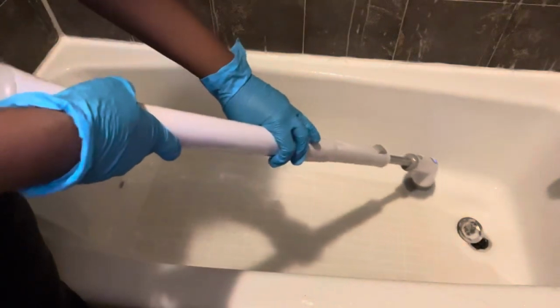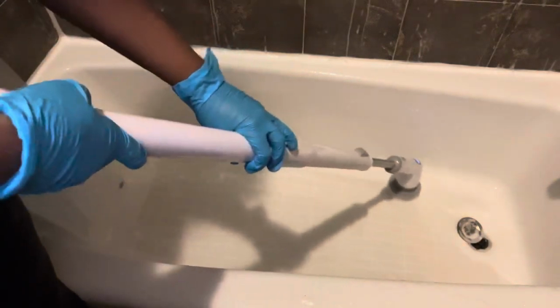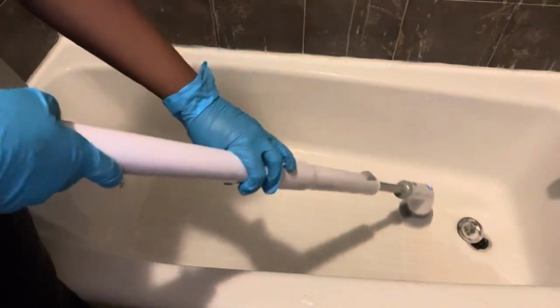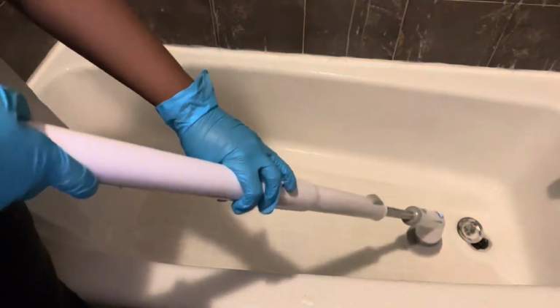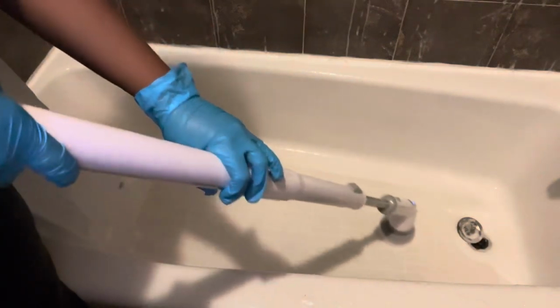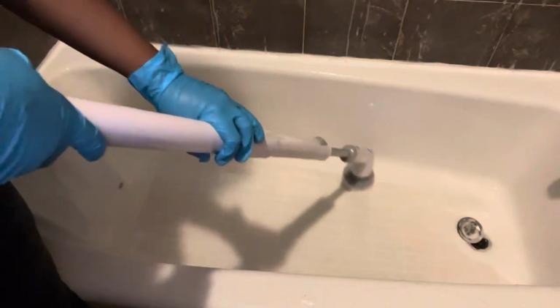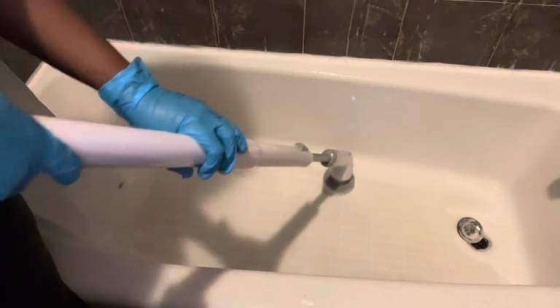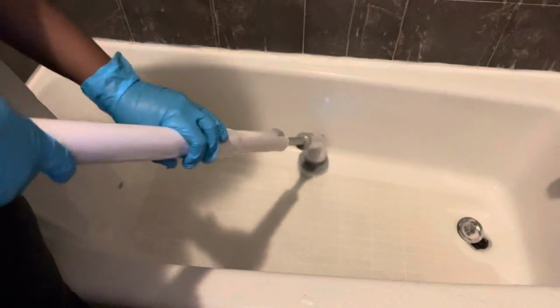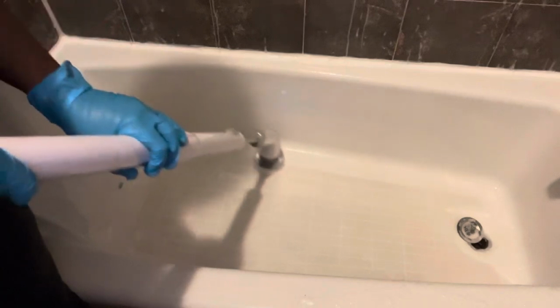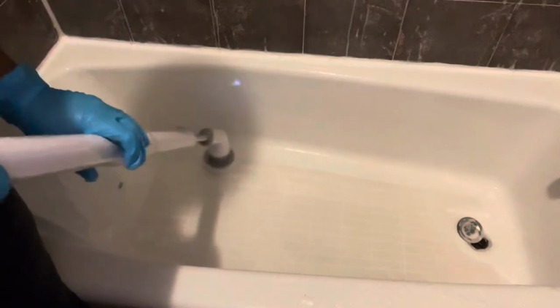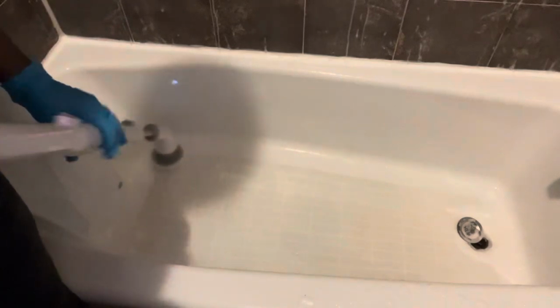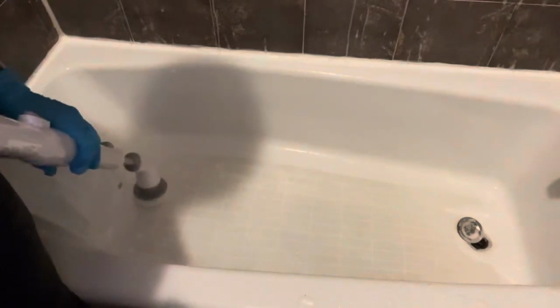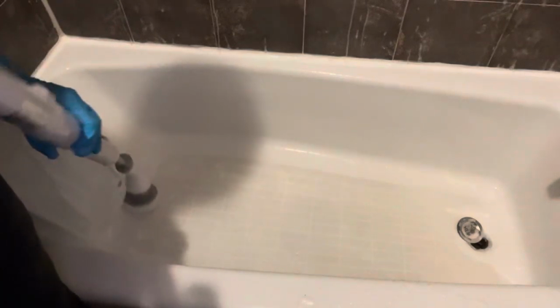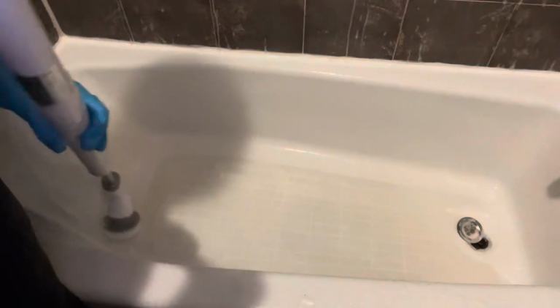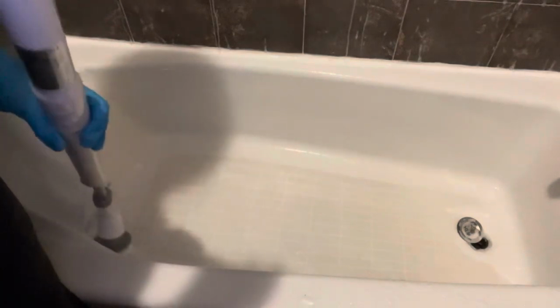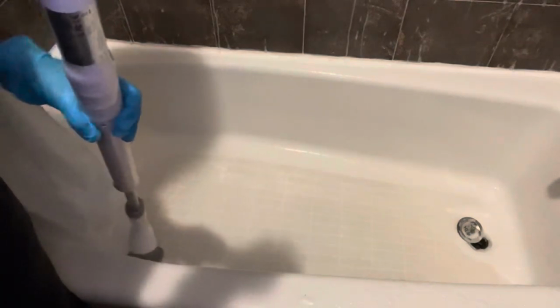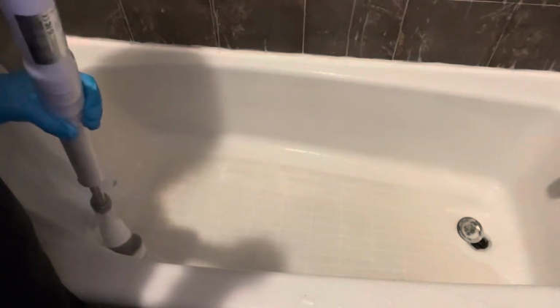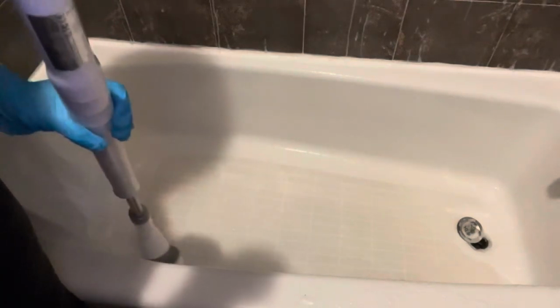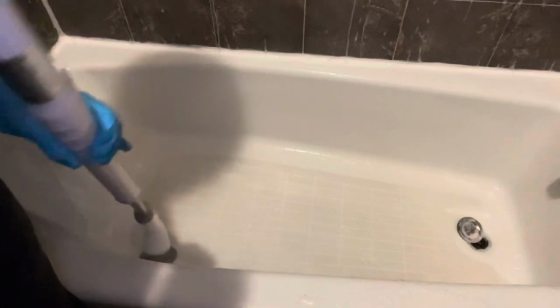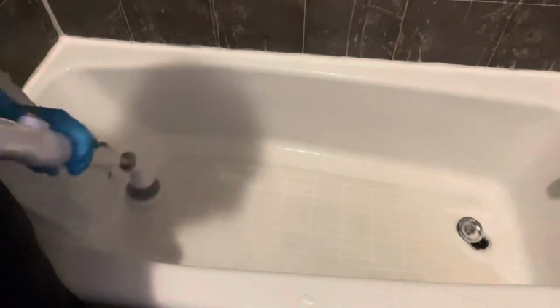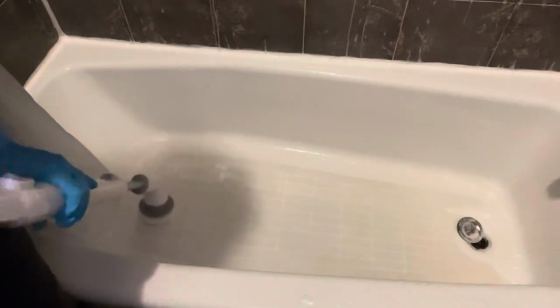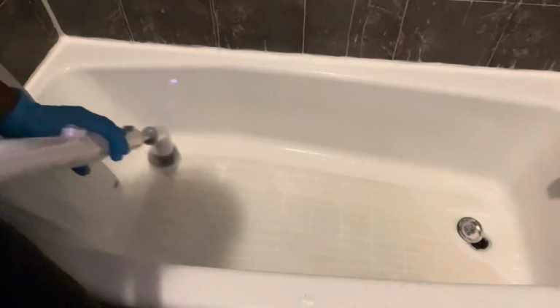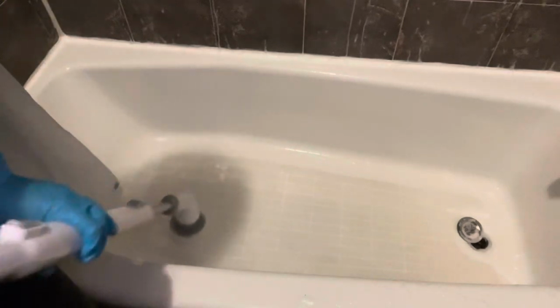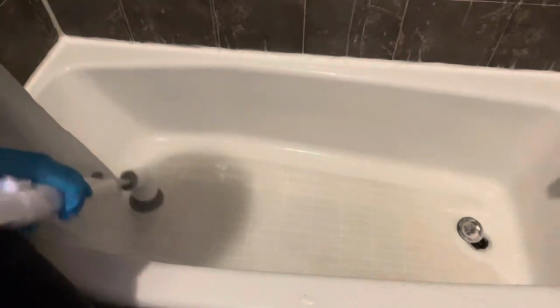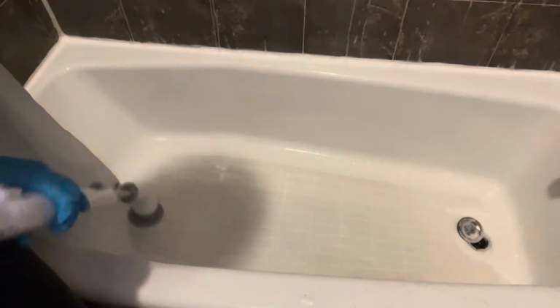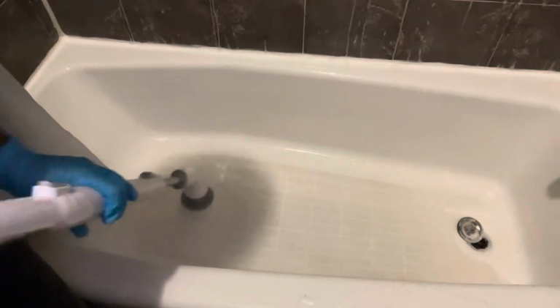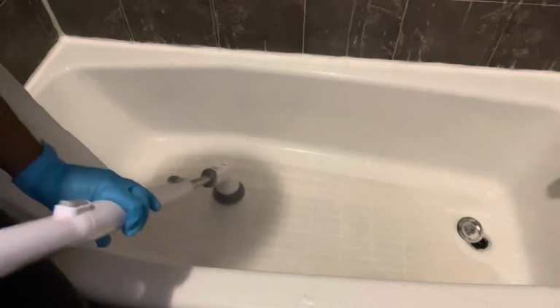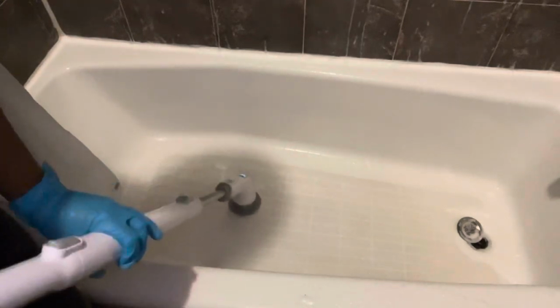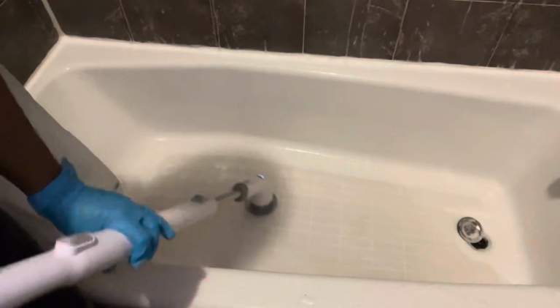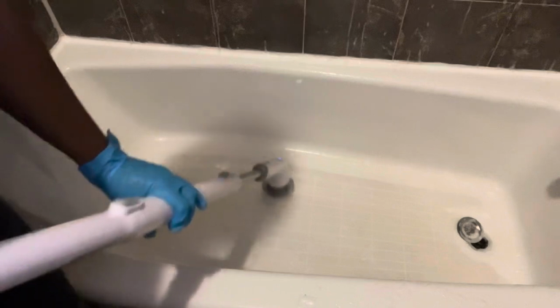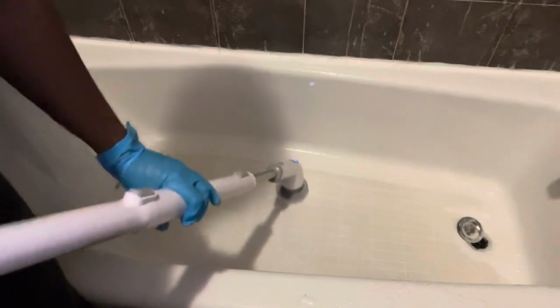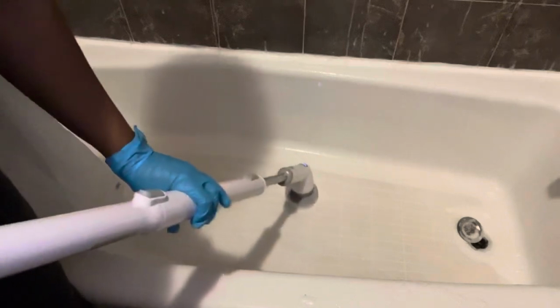The tiles on top of the tub are going to stay — I just cleaned them. I didn't purchase this apartment; that's how it was when I started renting it, so that's something that doesn't go away.